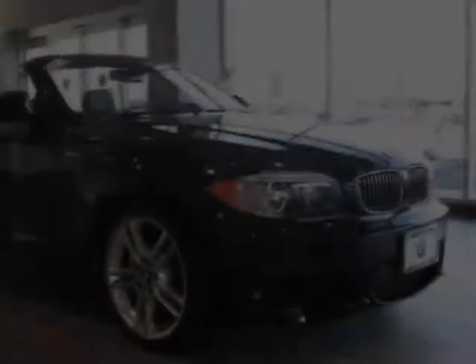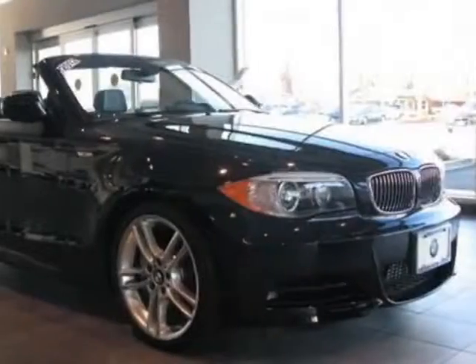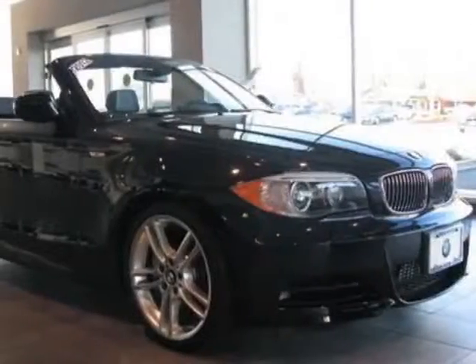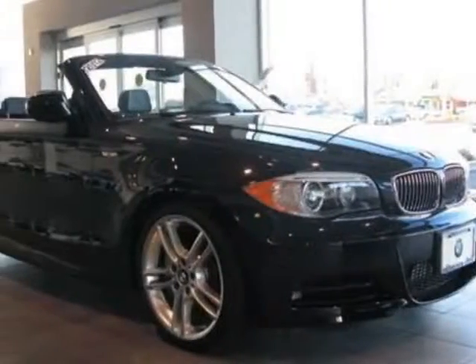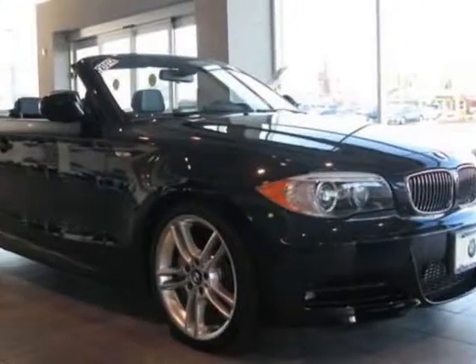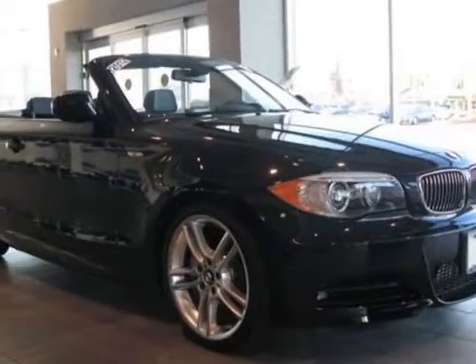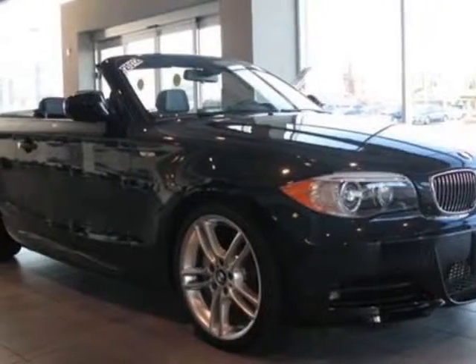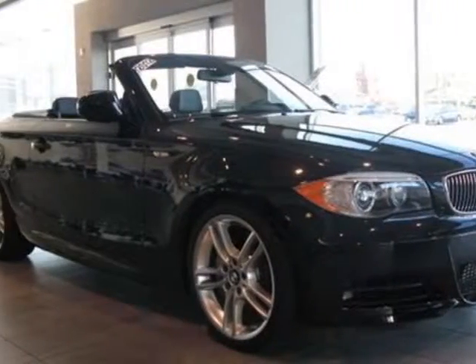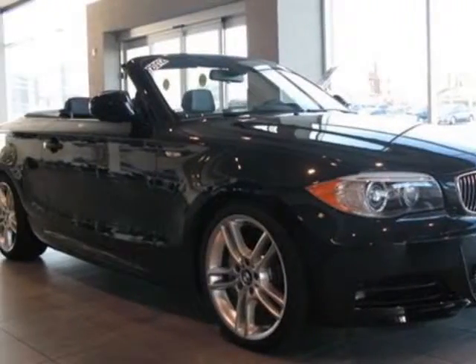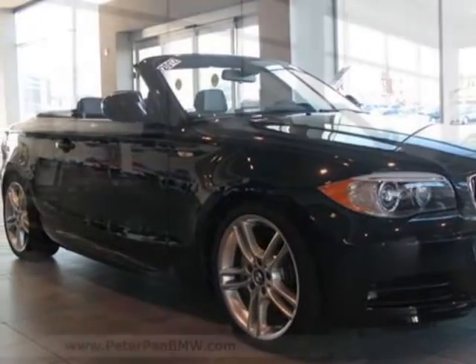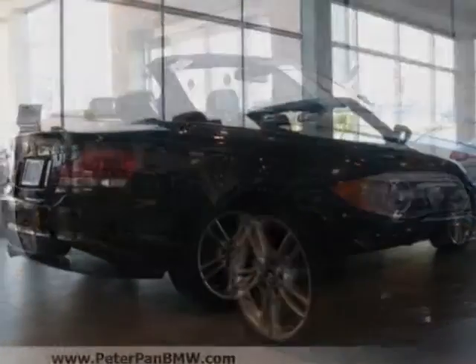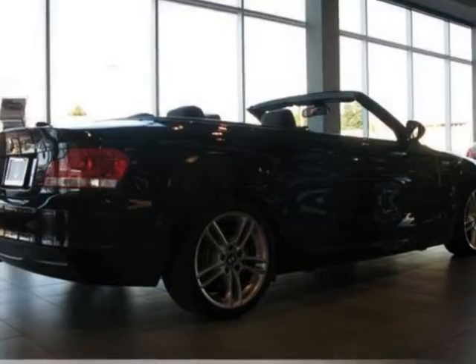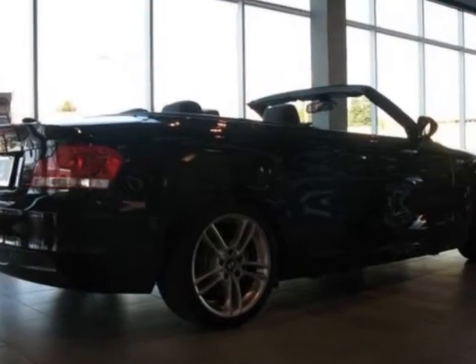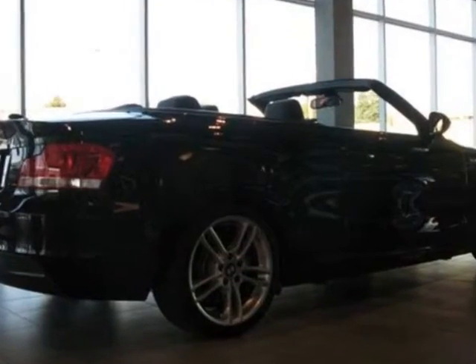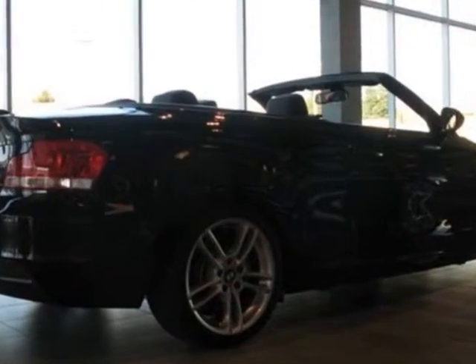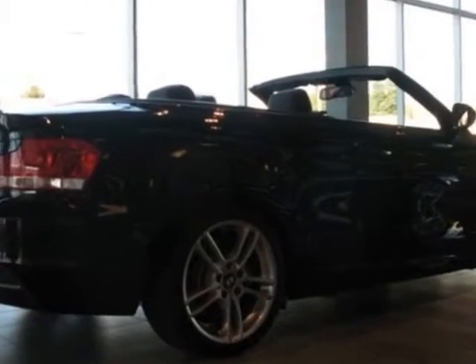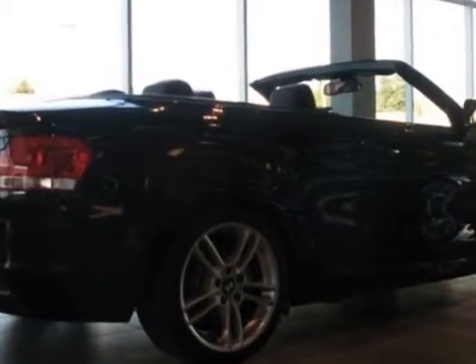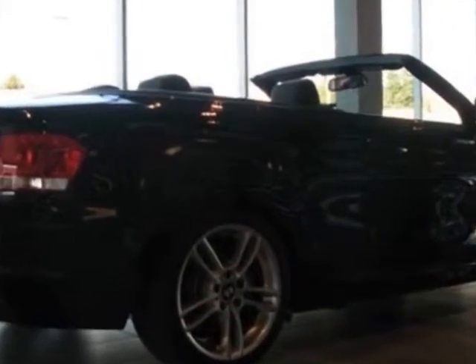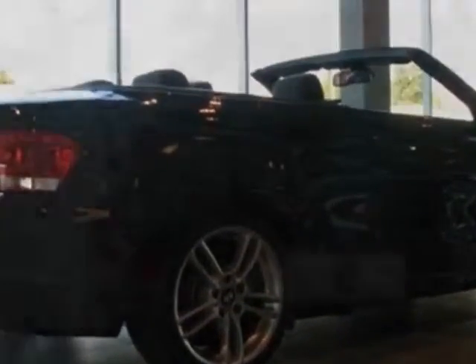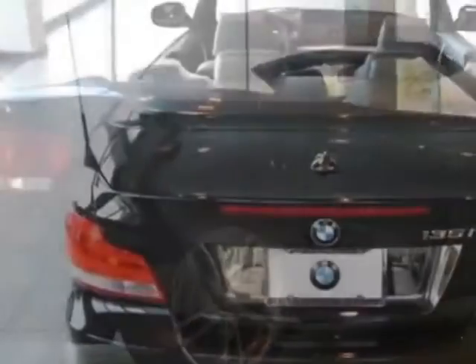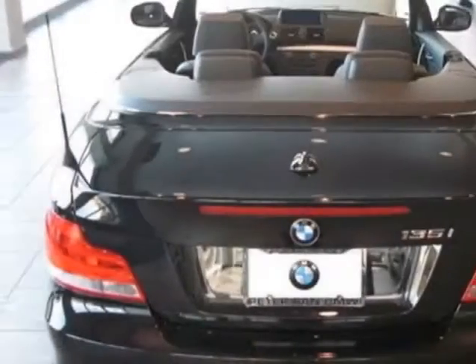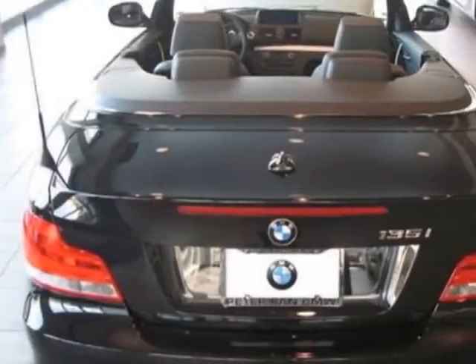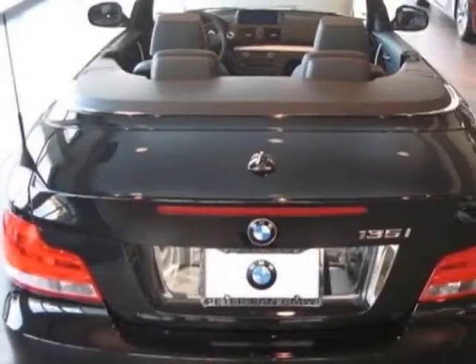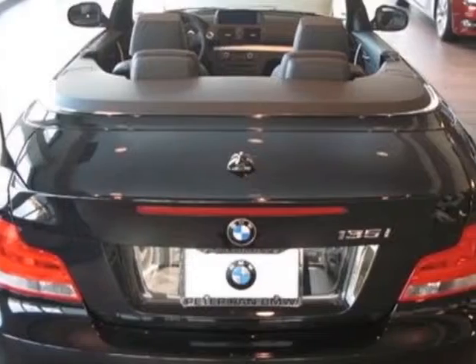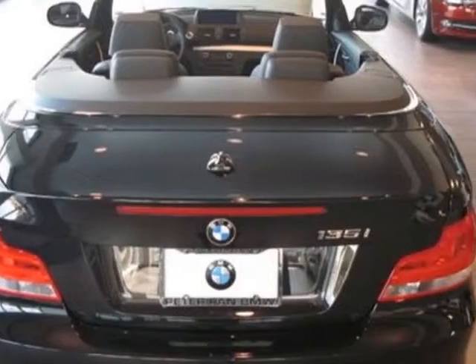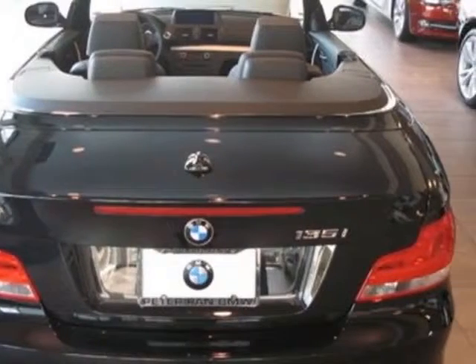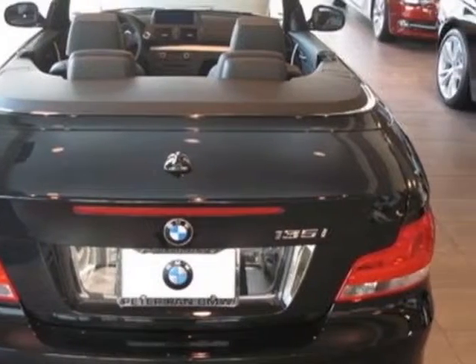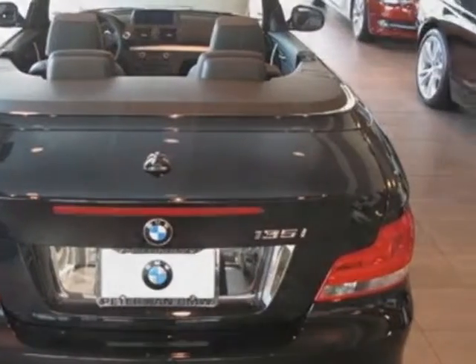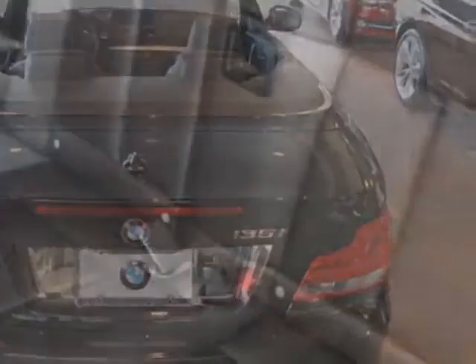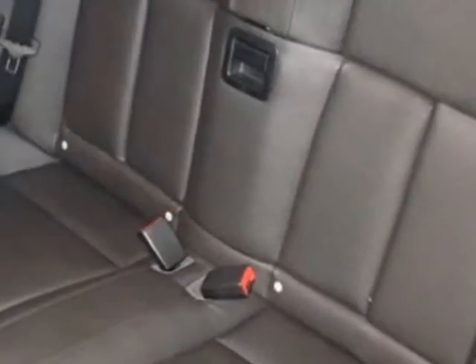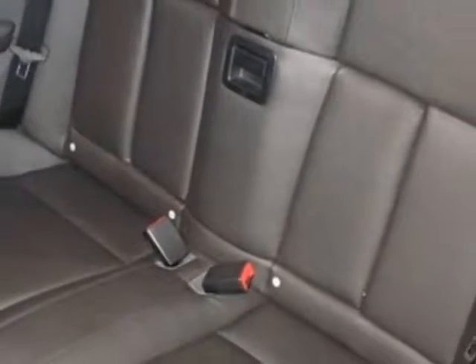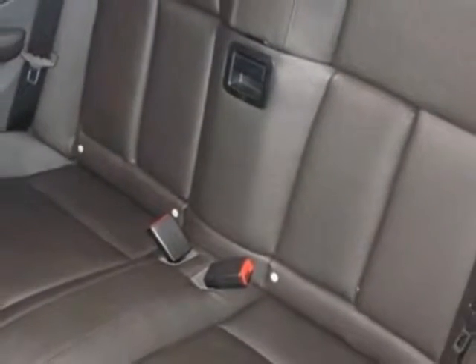Check out this 2012 BMW 1 Series. This 1 Series has just under 500 miles. This vehicle gets an estimated 19 miles per gallon in the city and an estimated 28 on the highway.